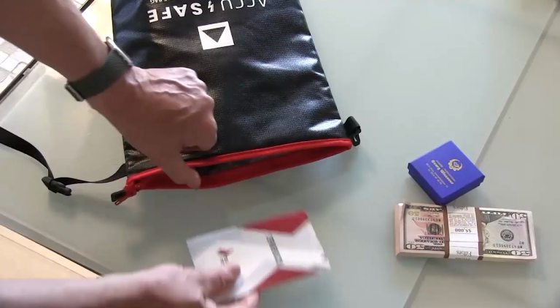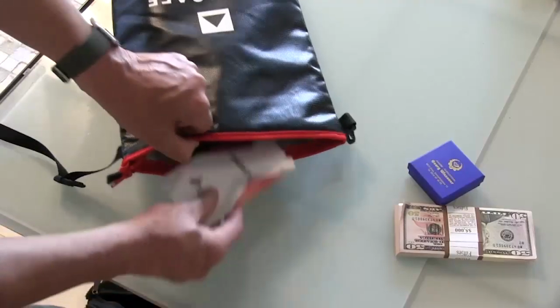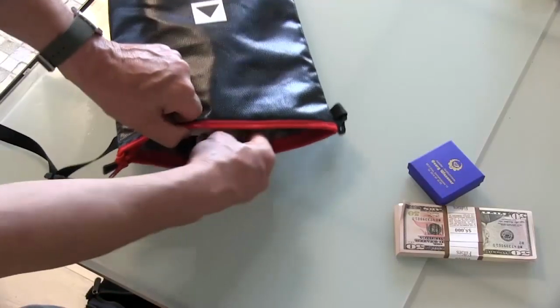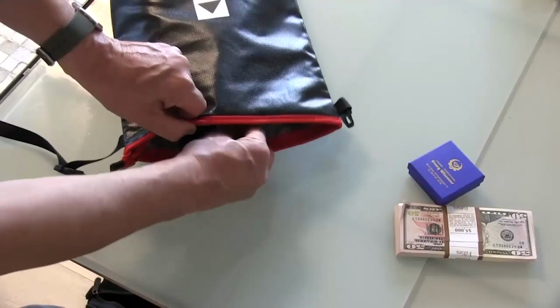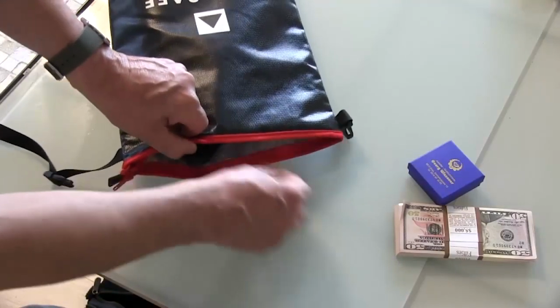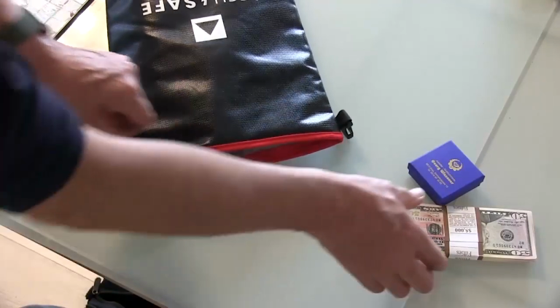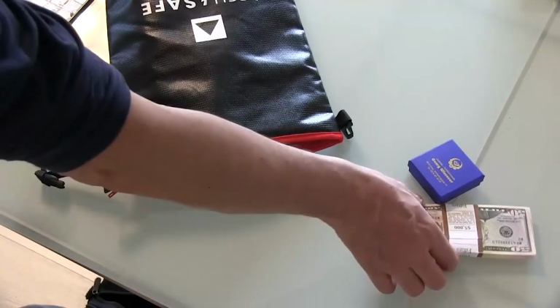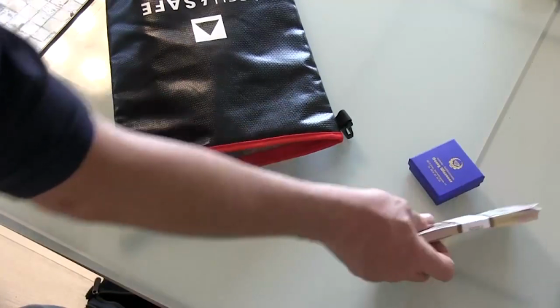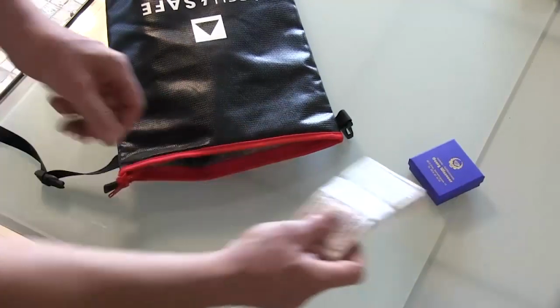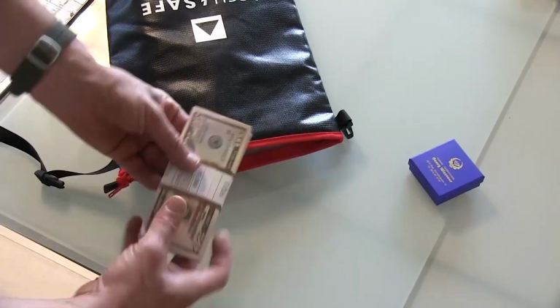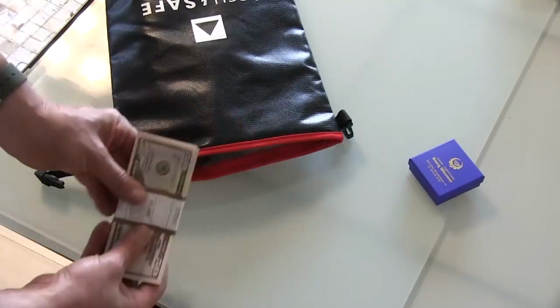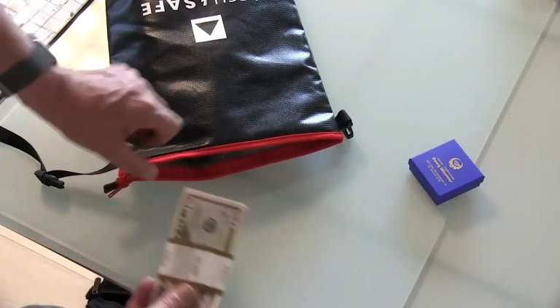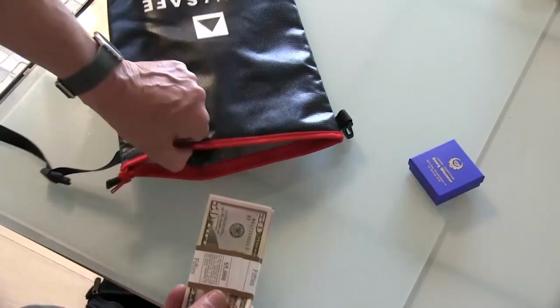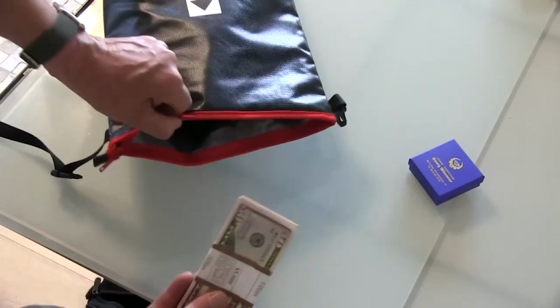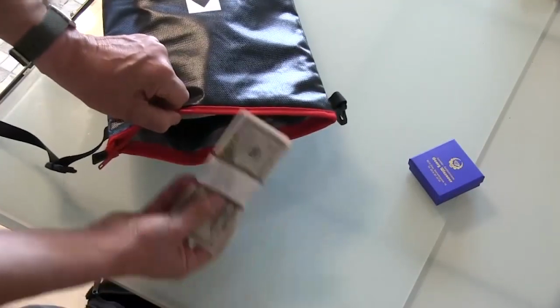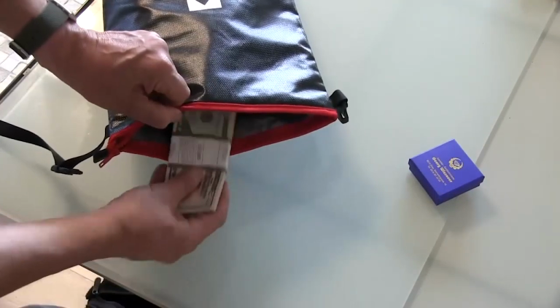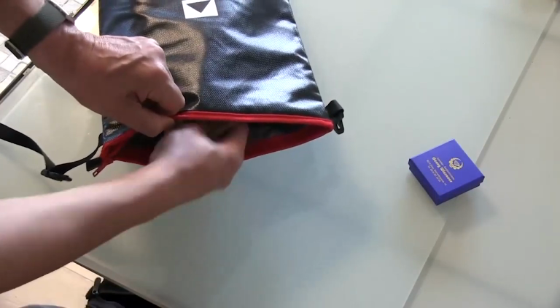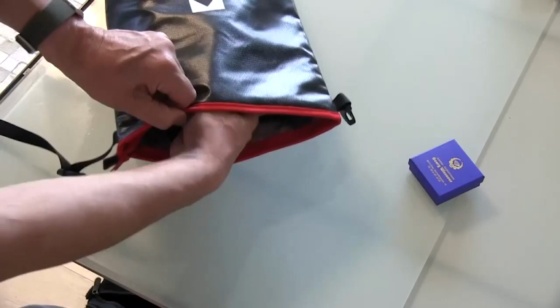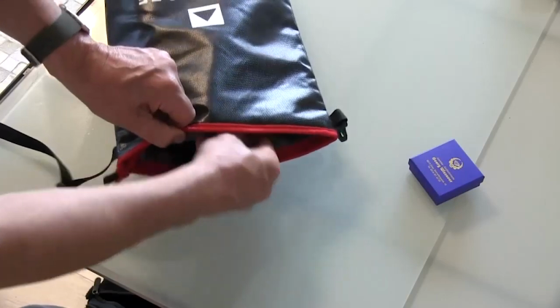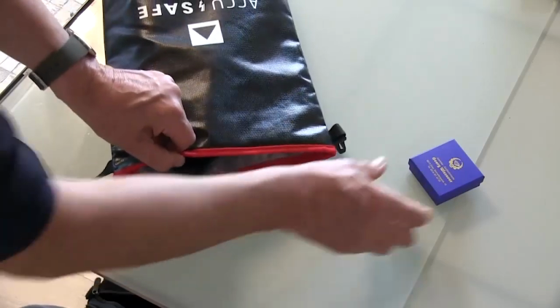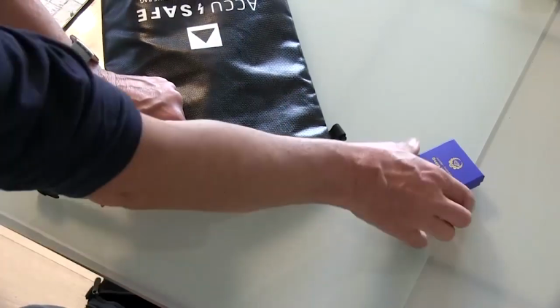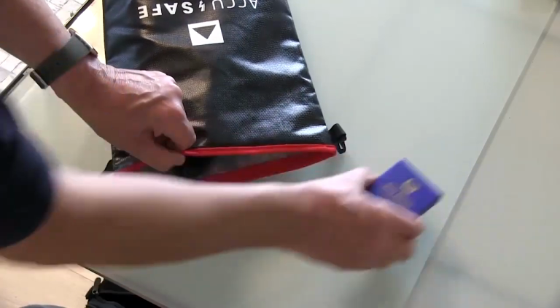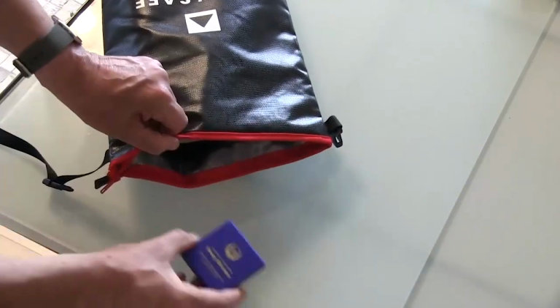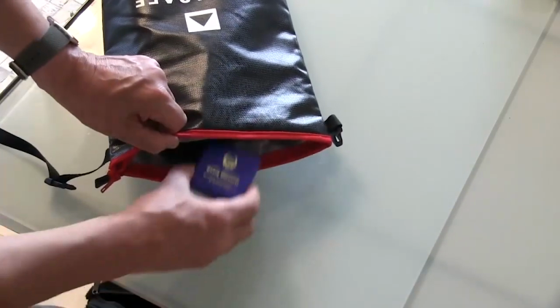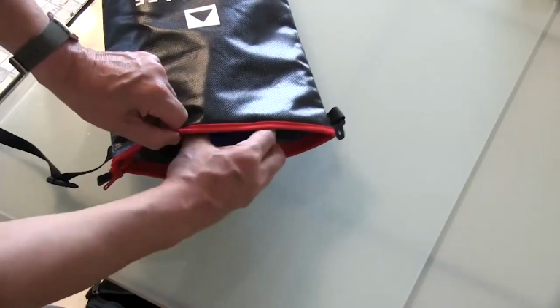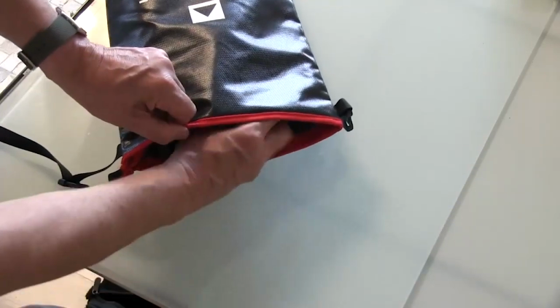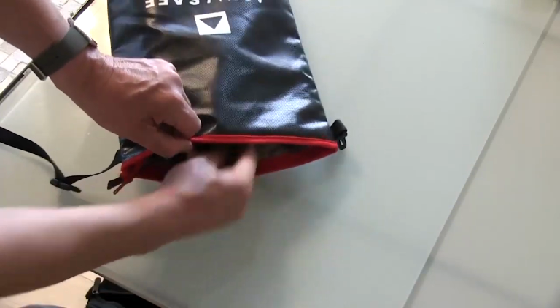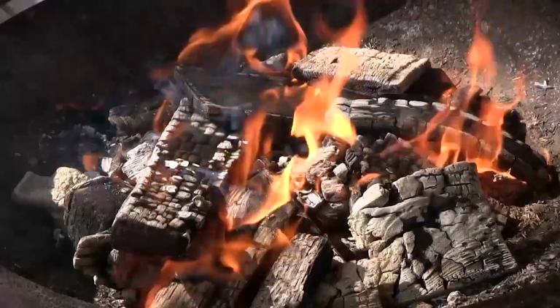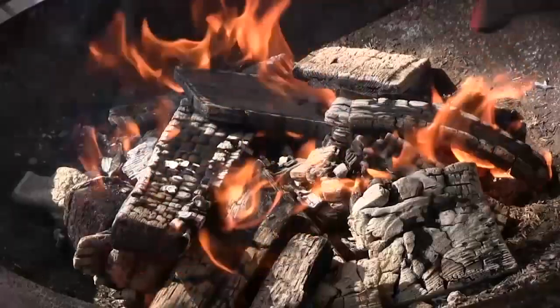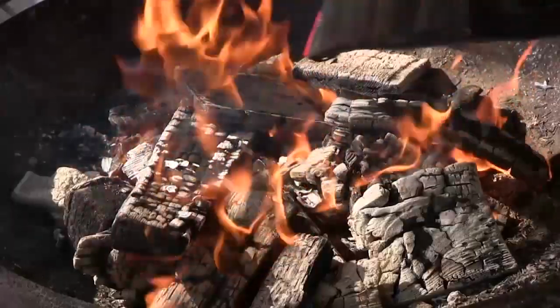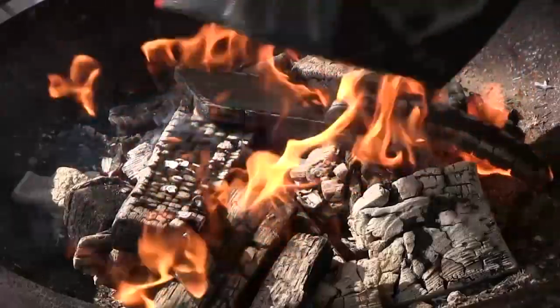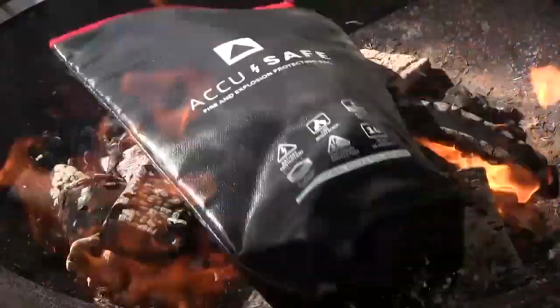AccuSafe can also be used as a safe, secure, fireproof storage bag for important documents, valuable items, and anything else you want to protect.